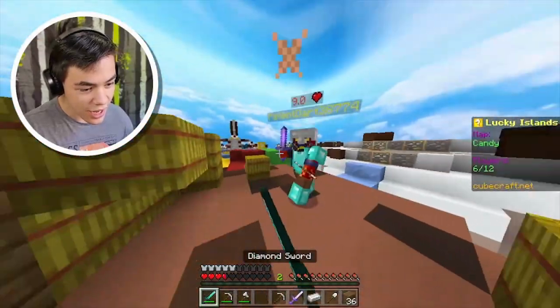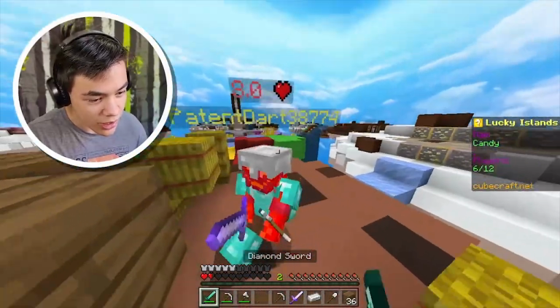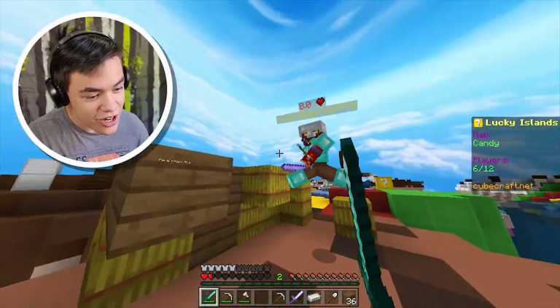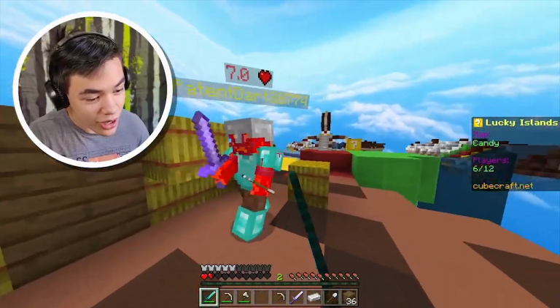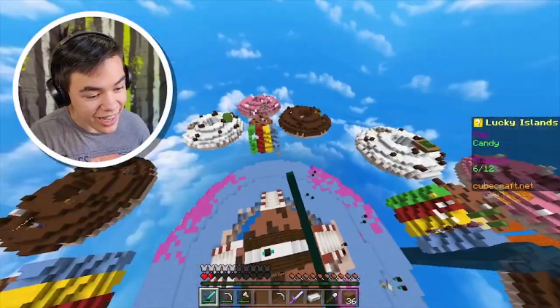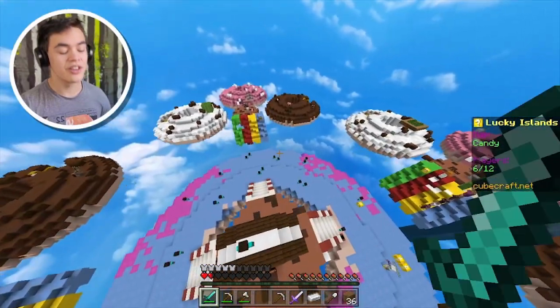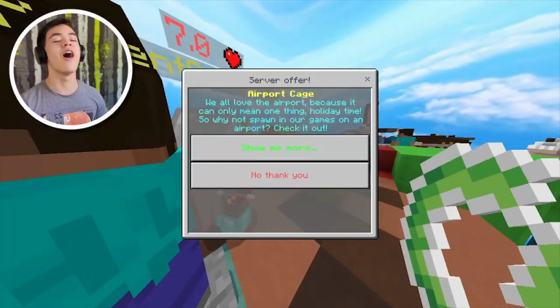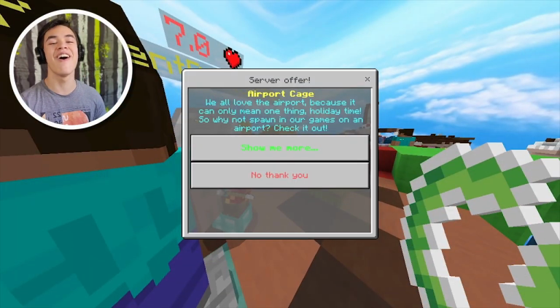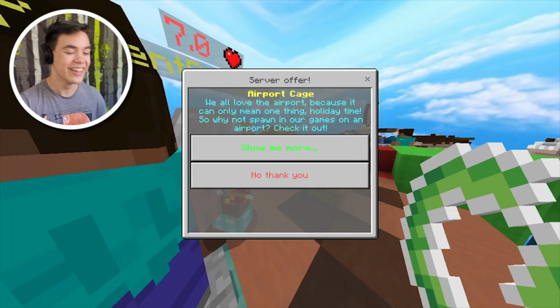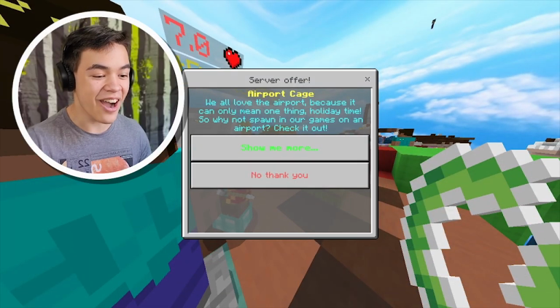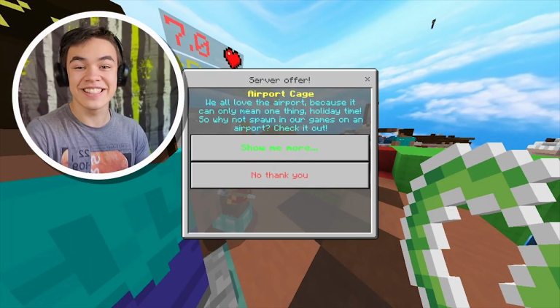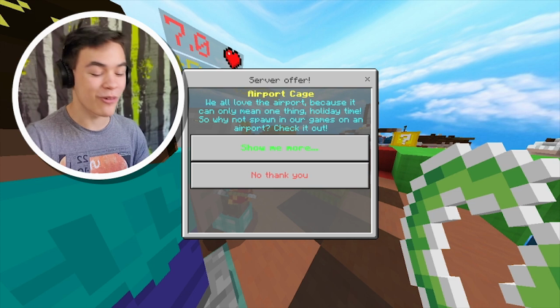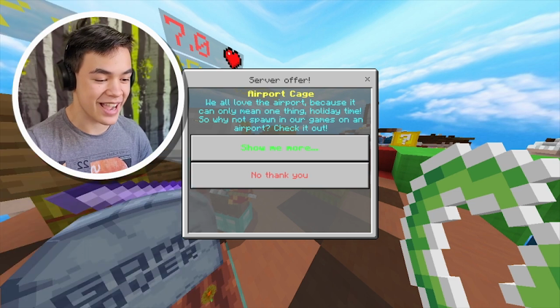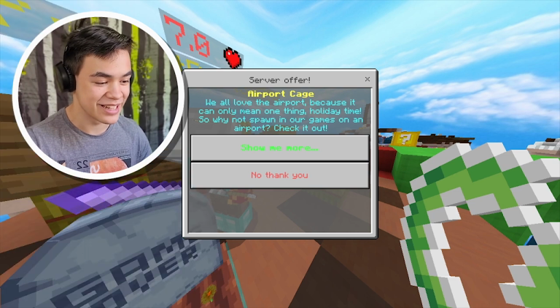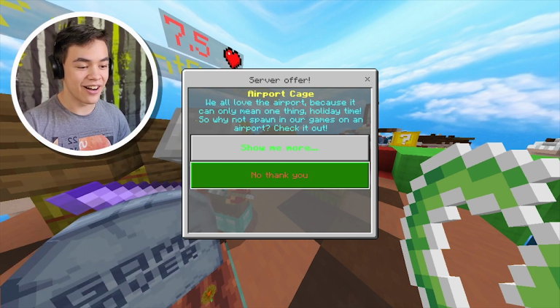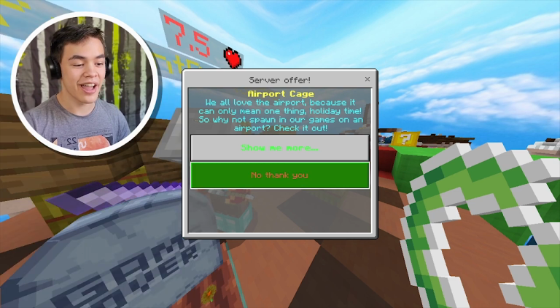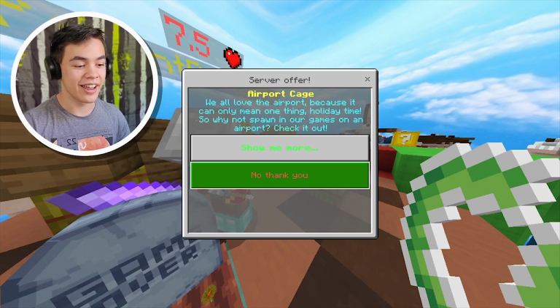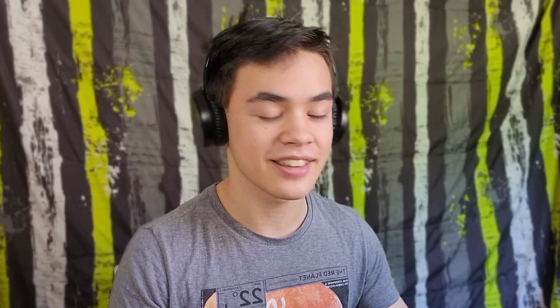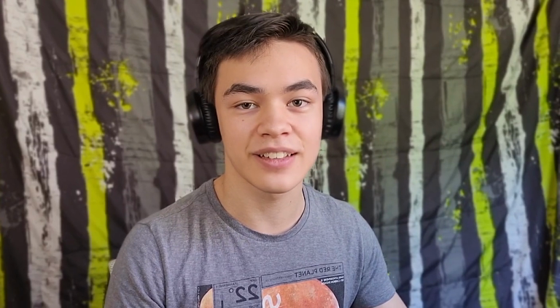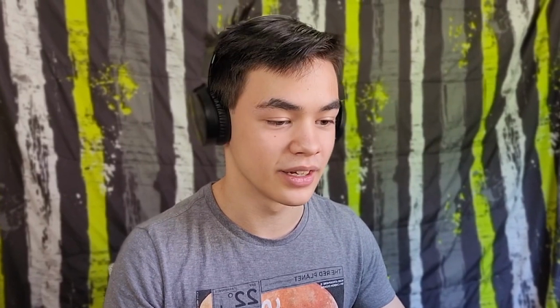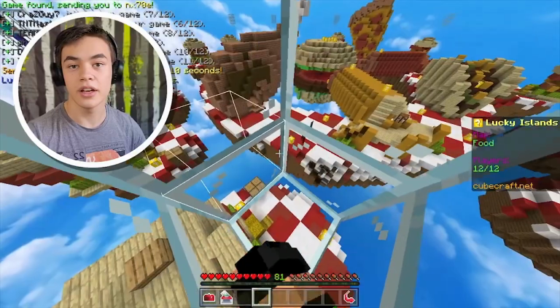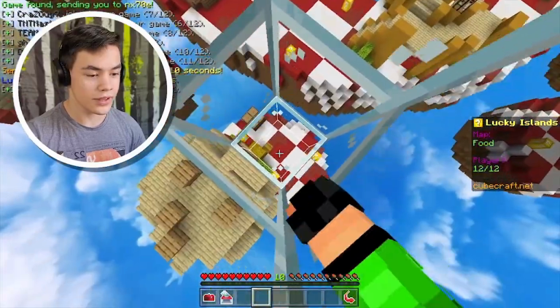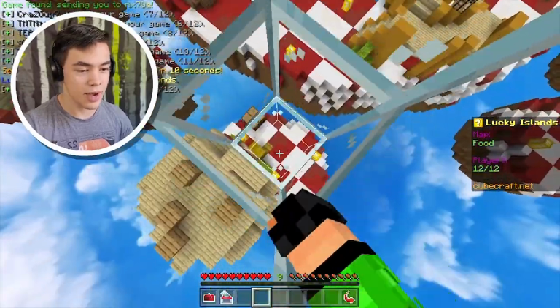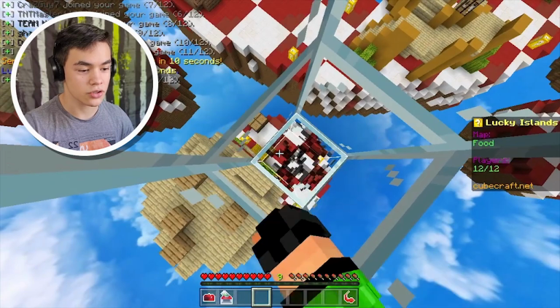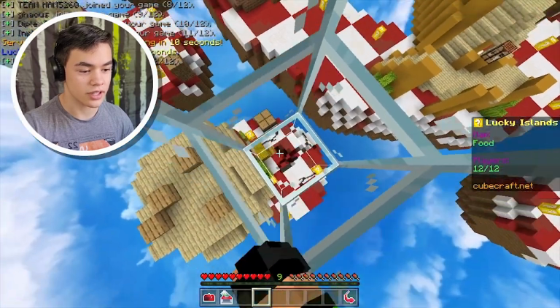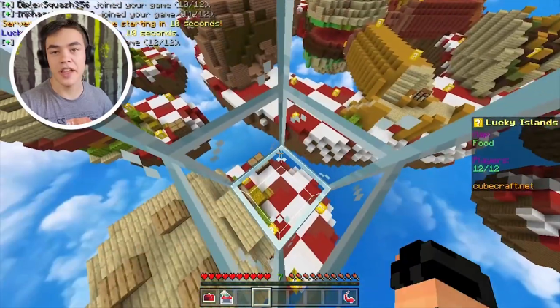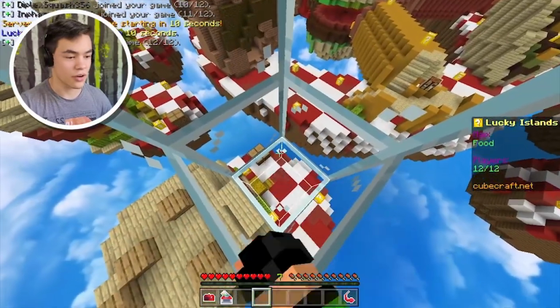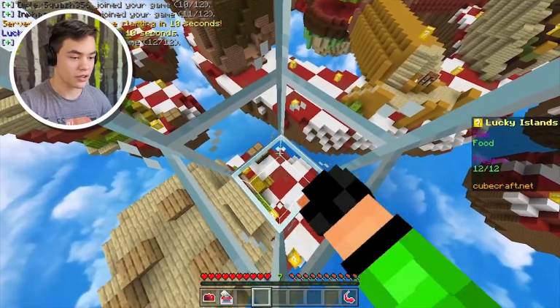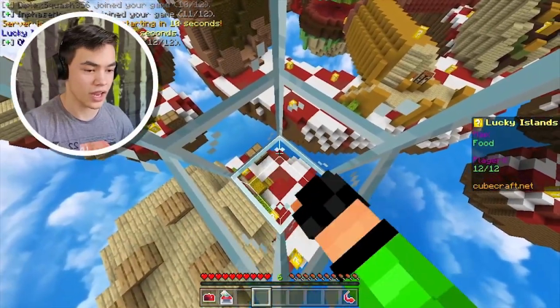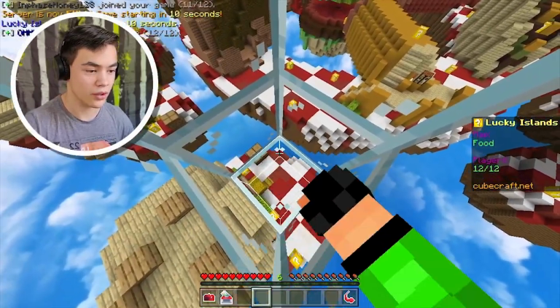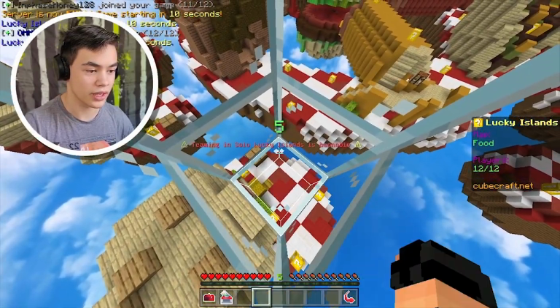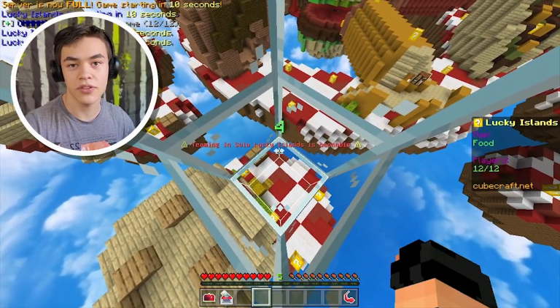Get out of here! No, I don't want to die. They always sneak up right behind me, dude. Oh my god, this is so annoying. I need a strategy. I think I need to go faster because everyone else is really fast, and here's me just super slow, just taking my time.